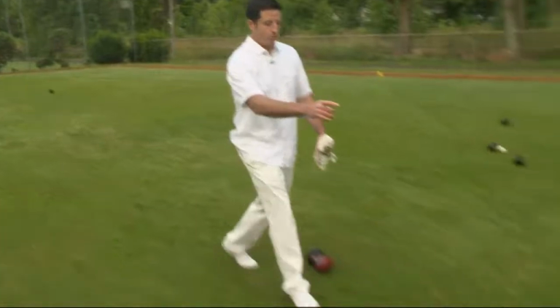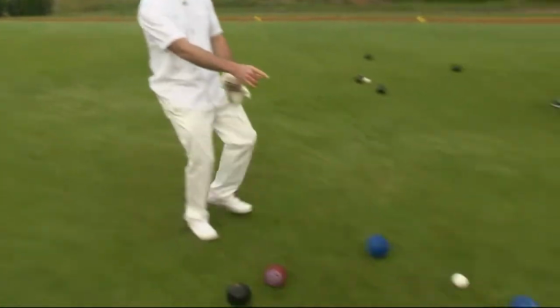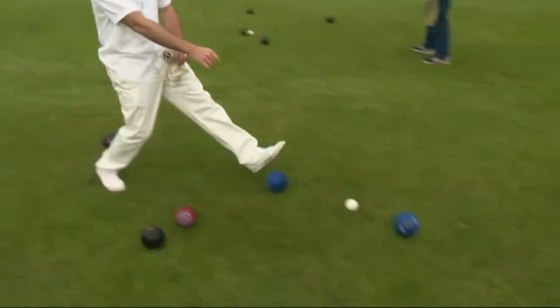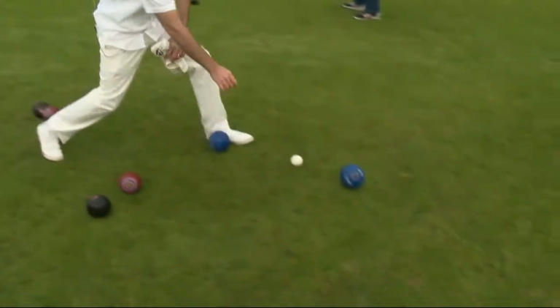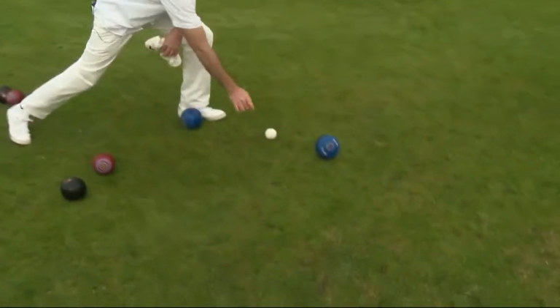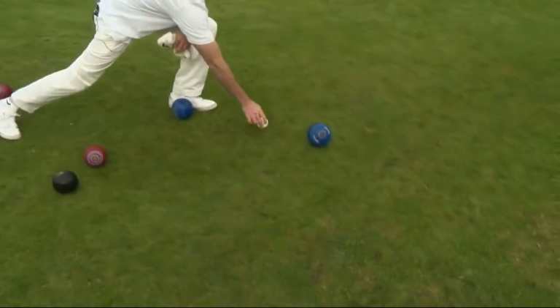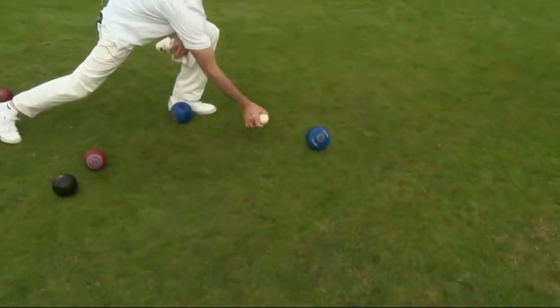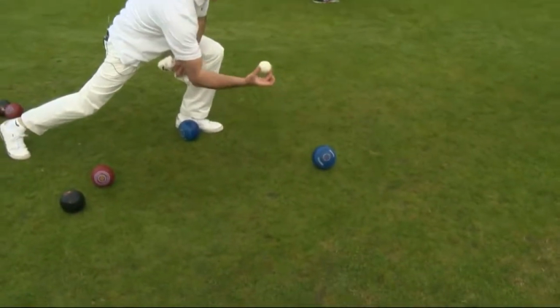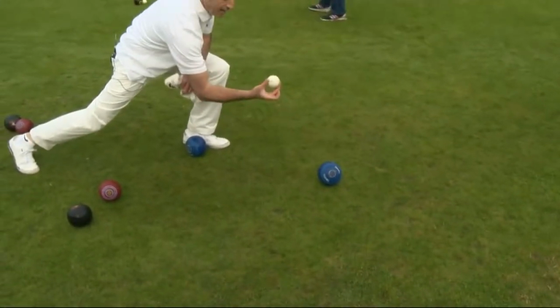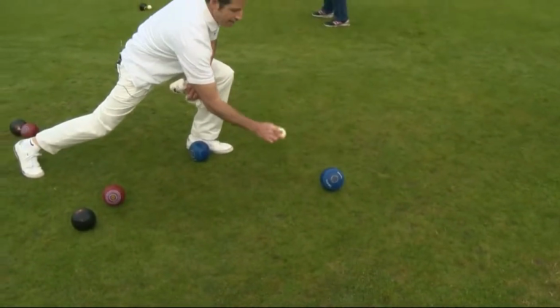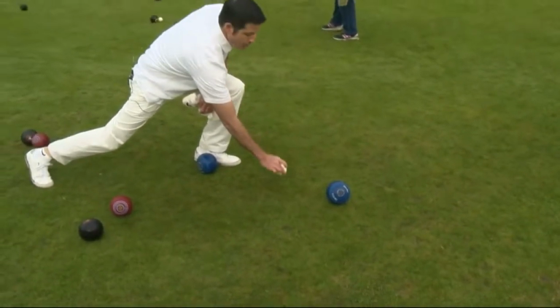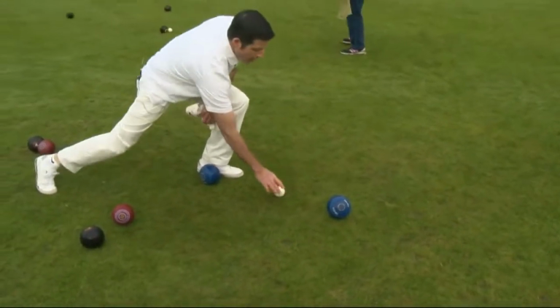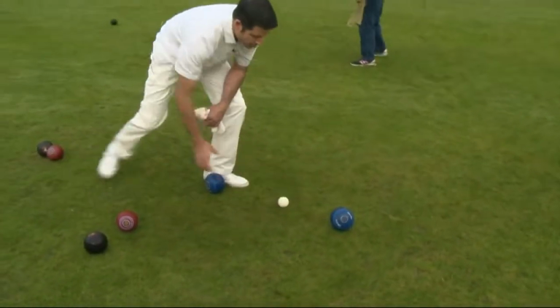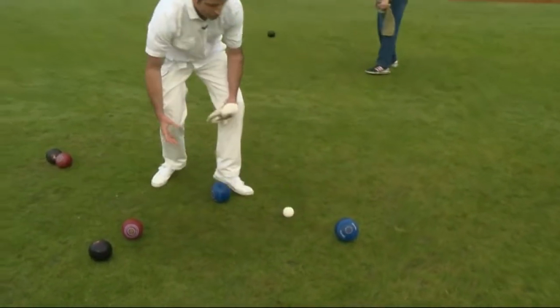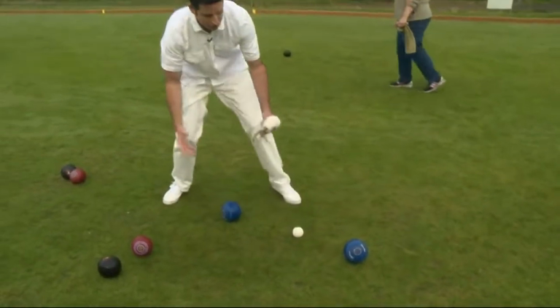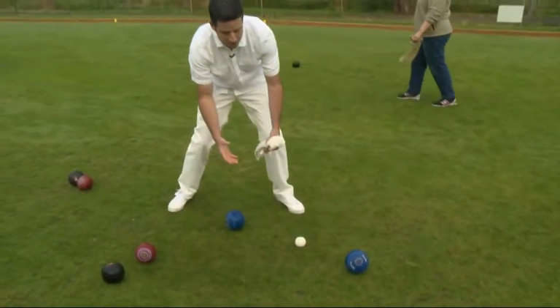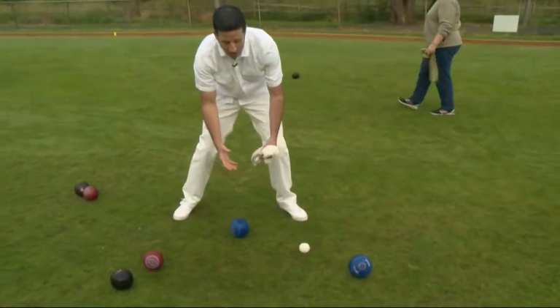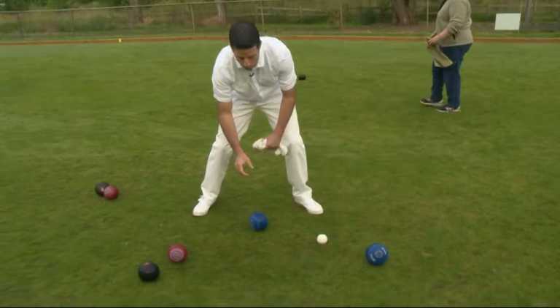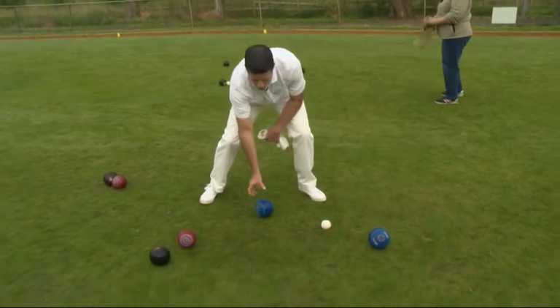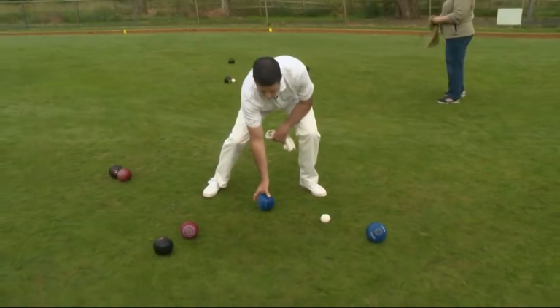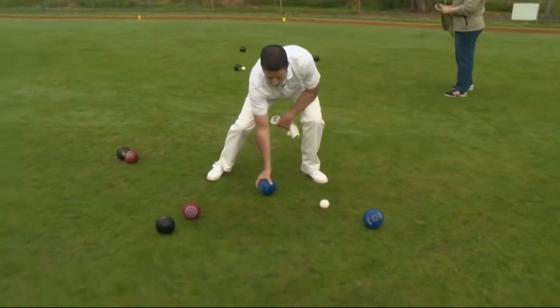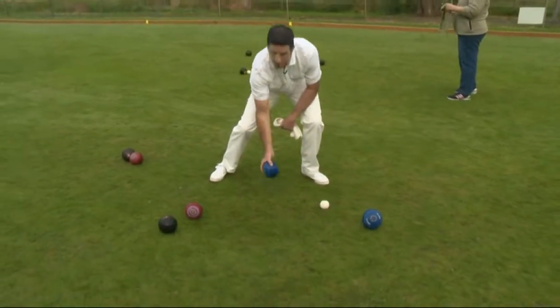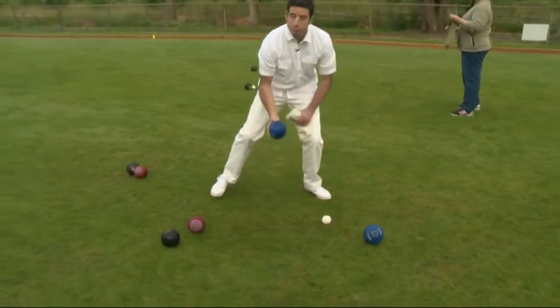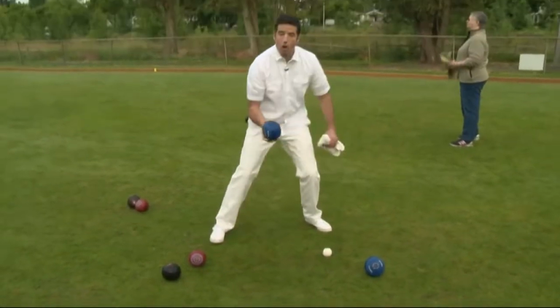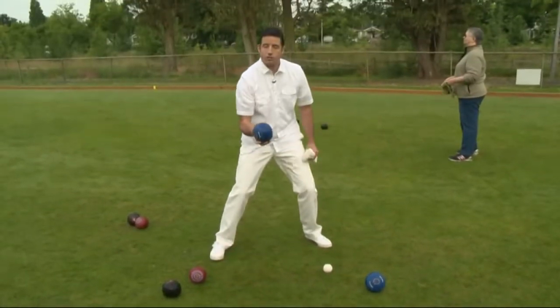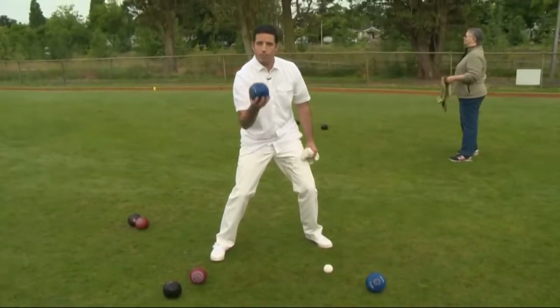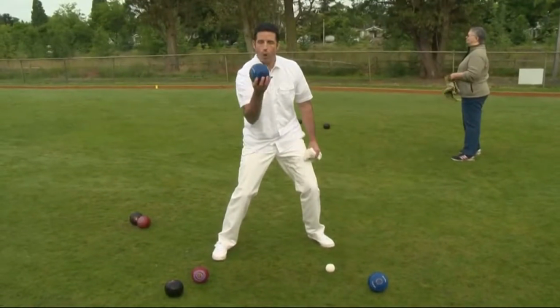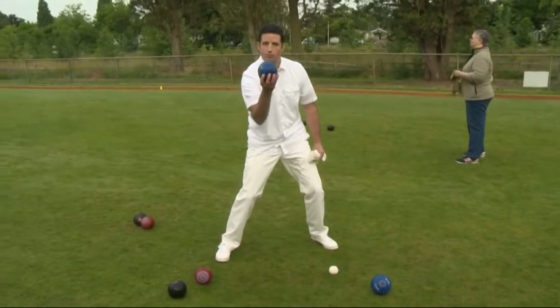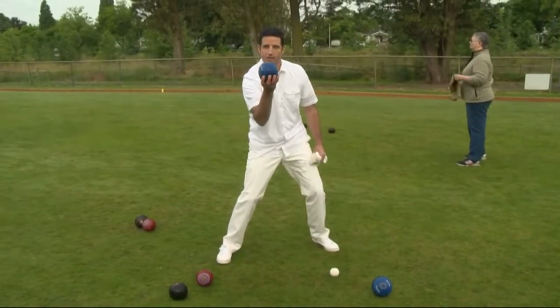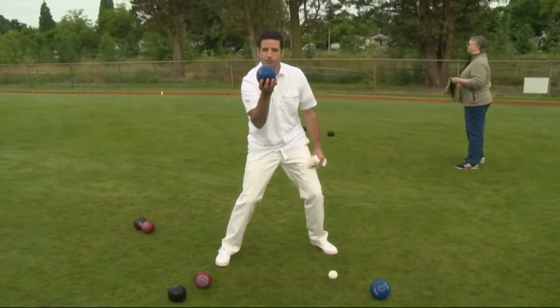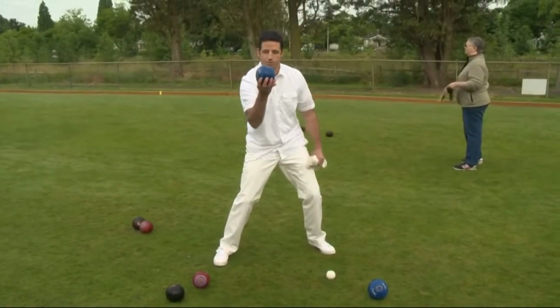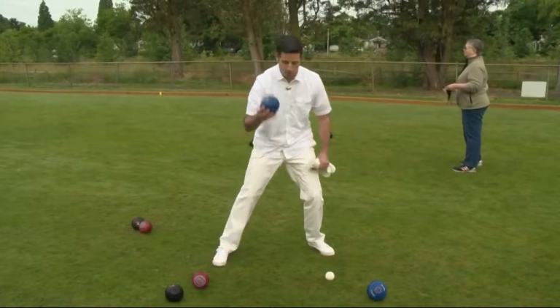You throw out this ball known as the jack and you try to get as close to that jack with your — not balls, but bowls. These objects are known as bowls.